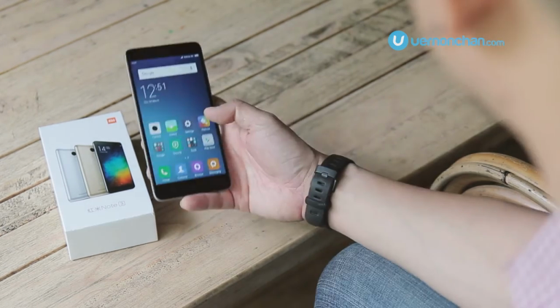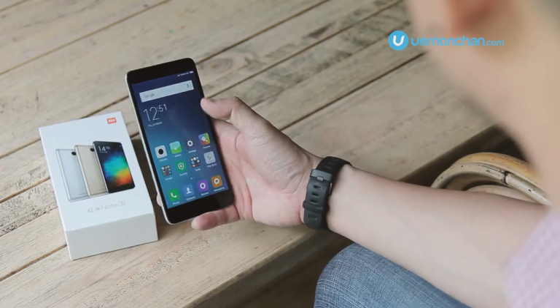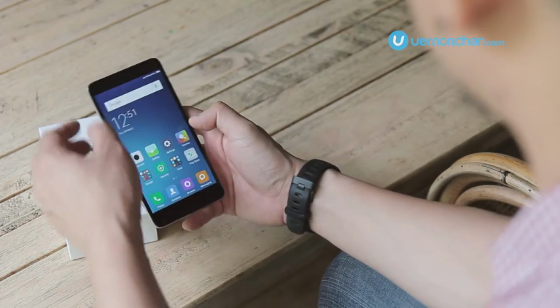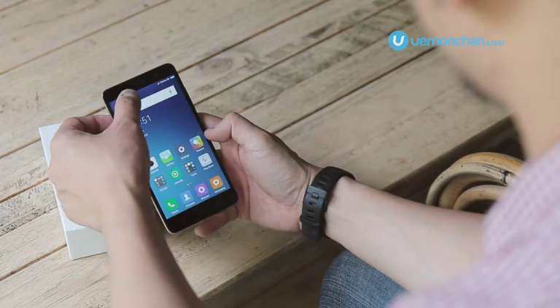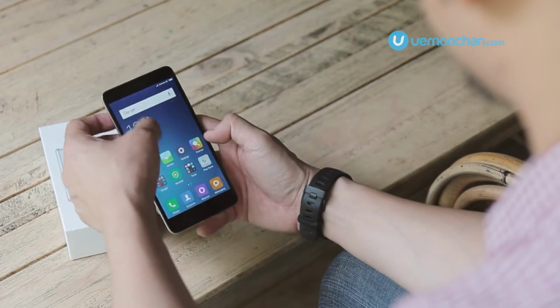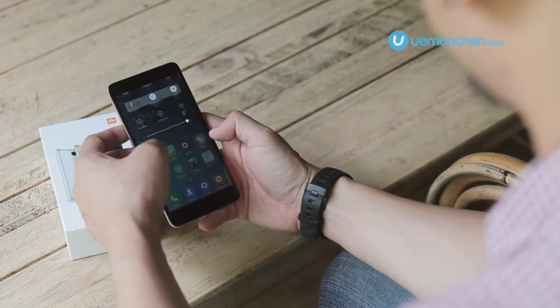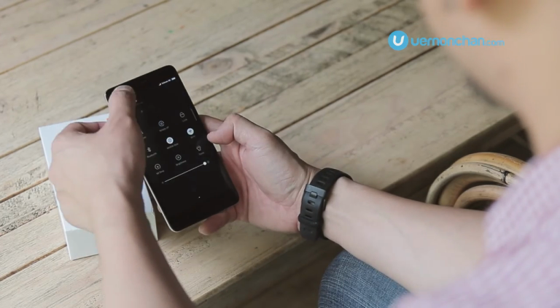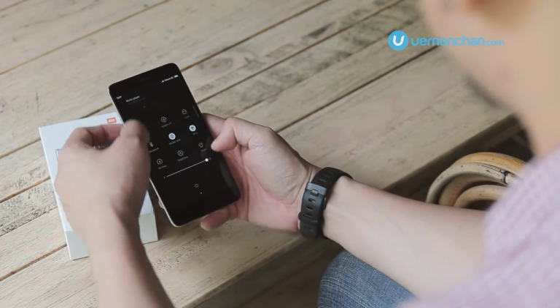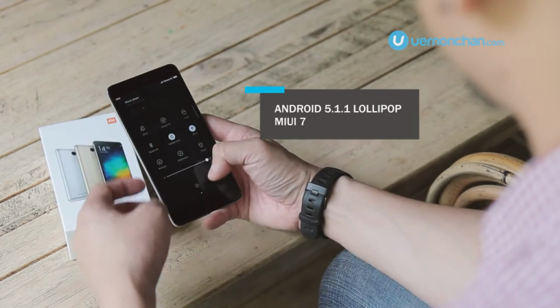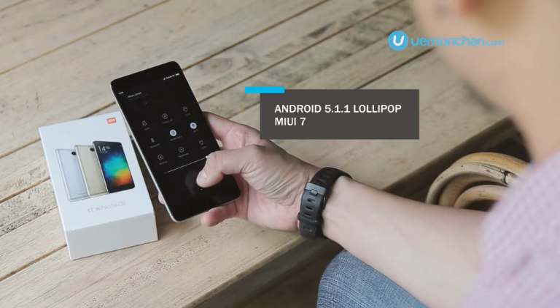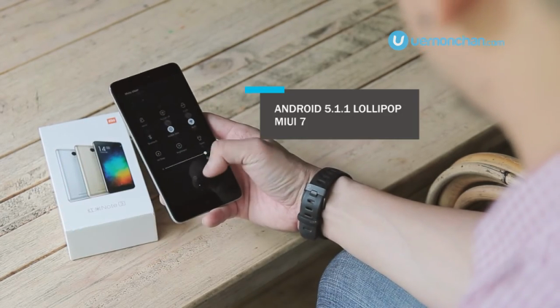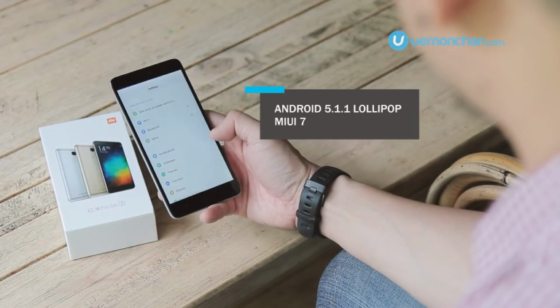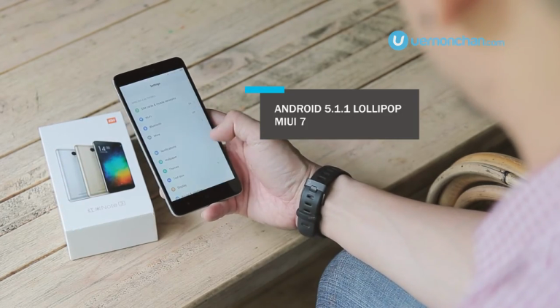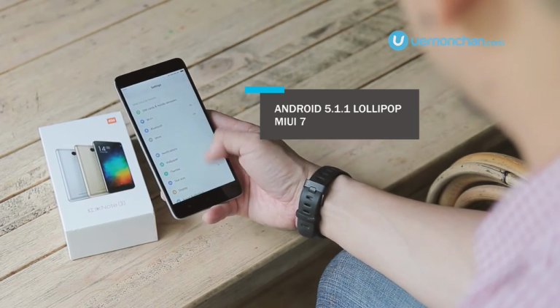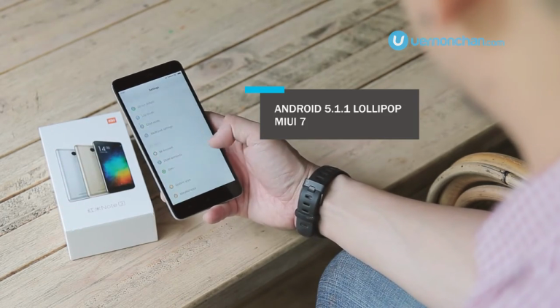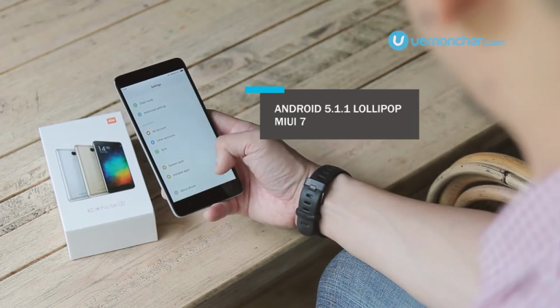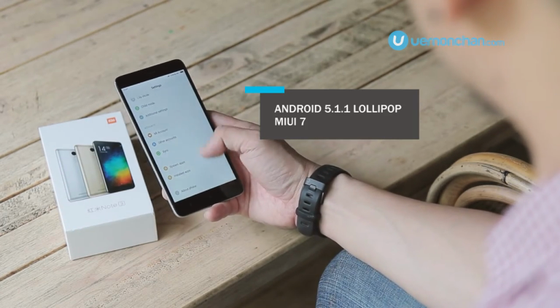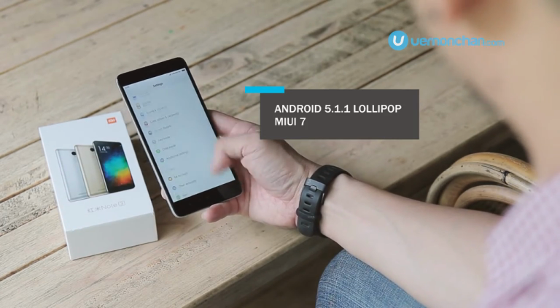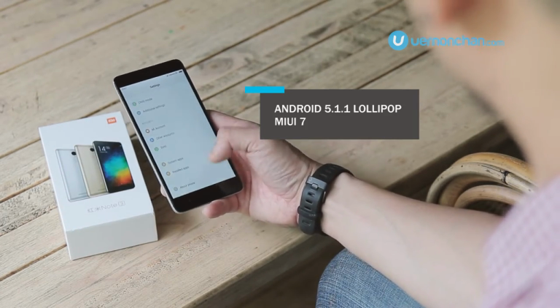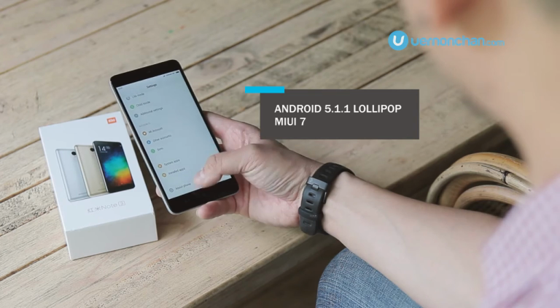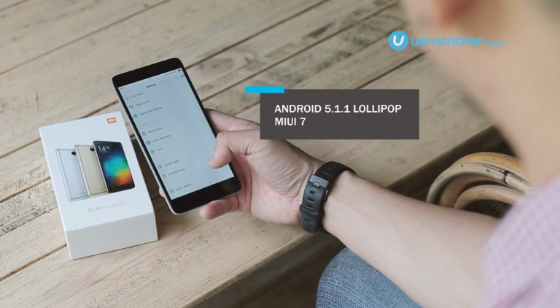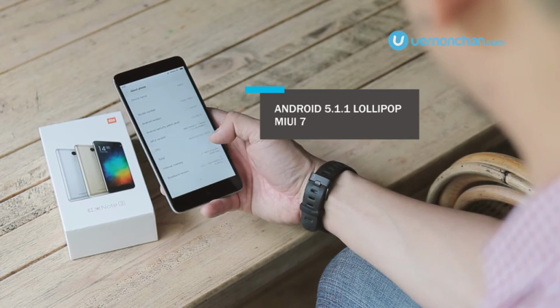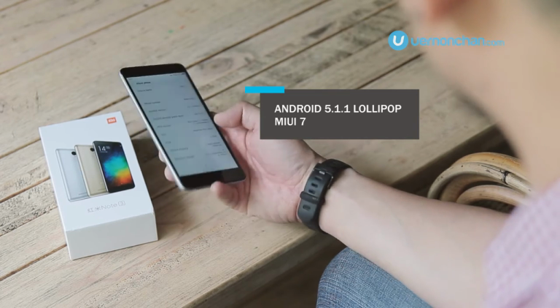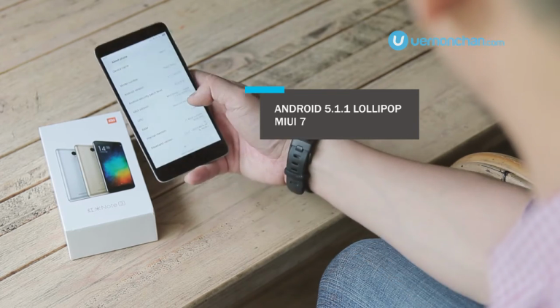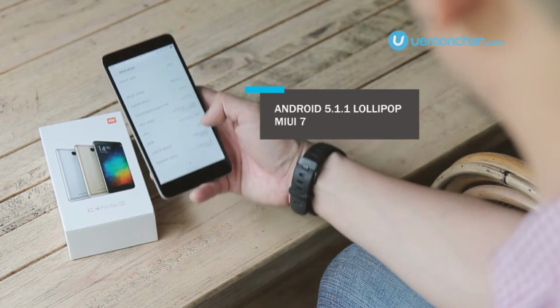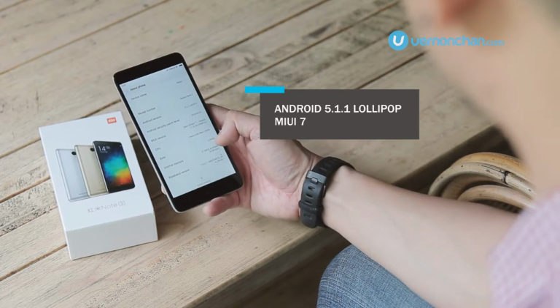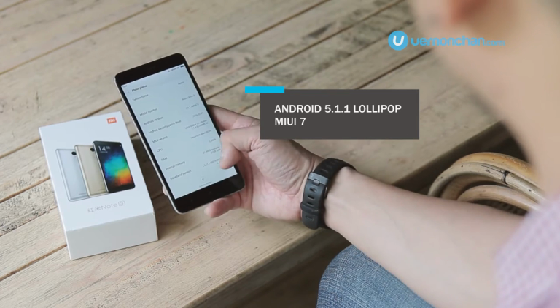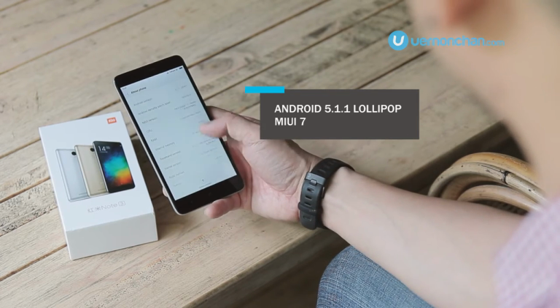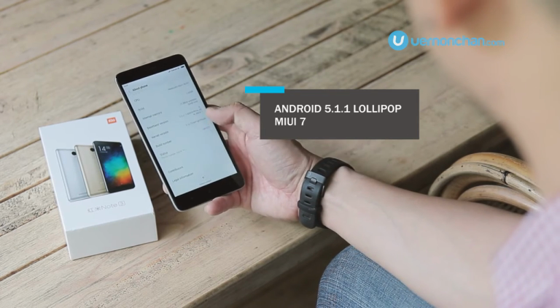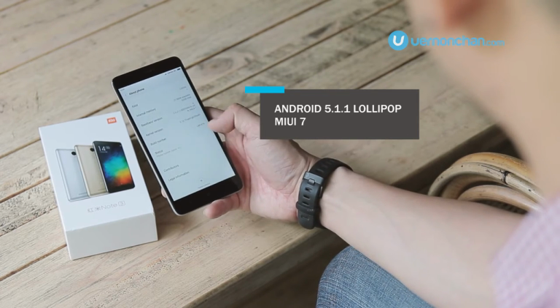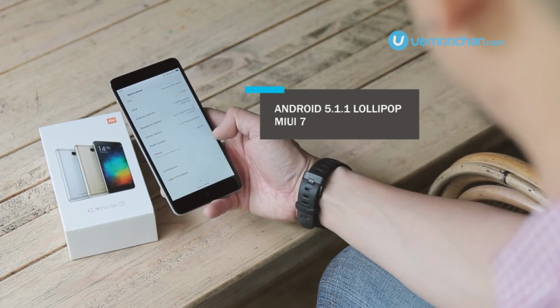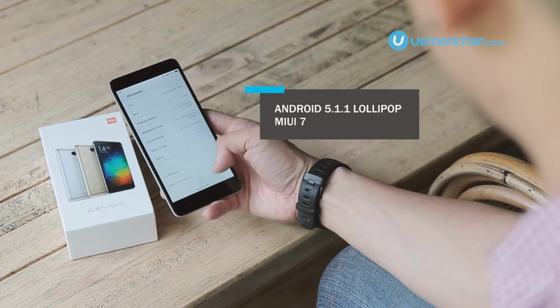In terms of software, it runs MIUI 7 based on Android 5.1 Lollipop.